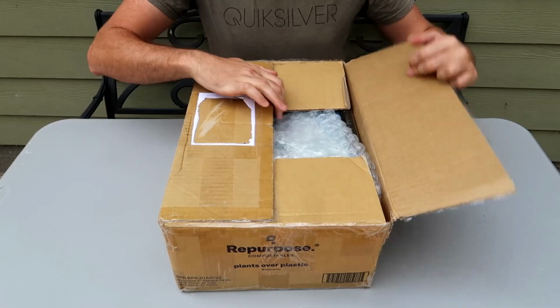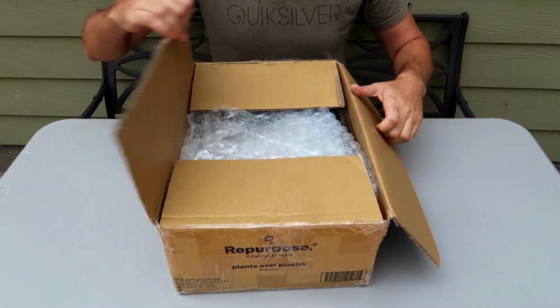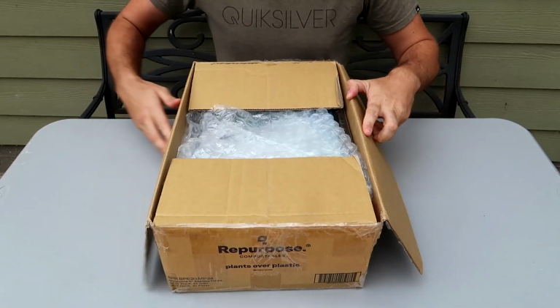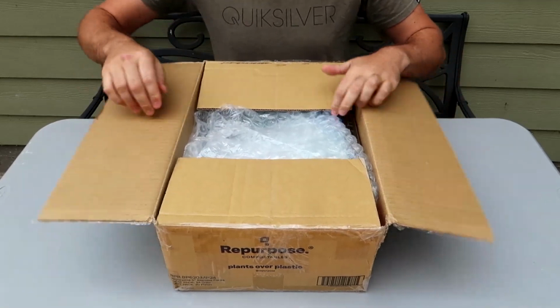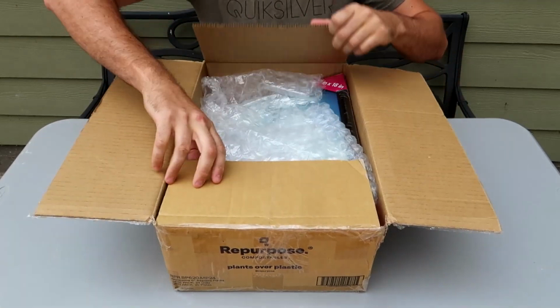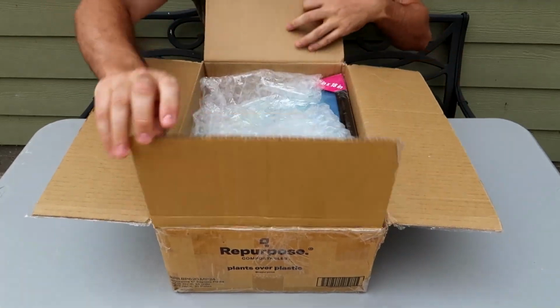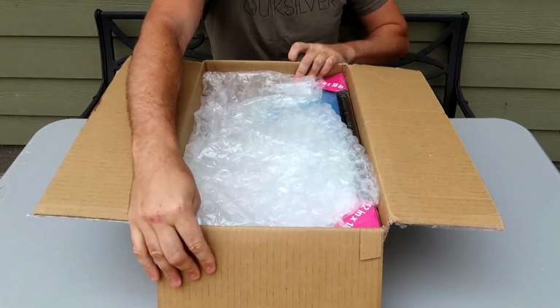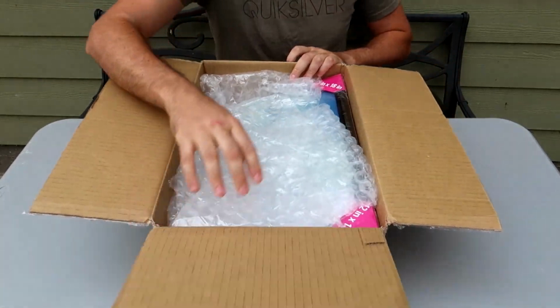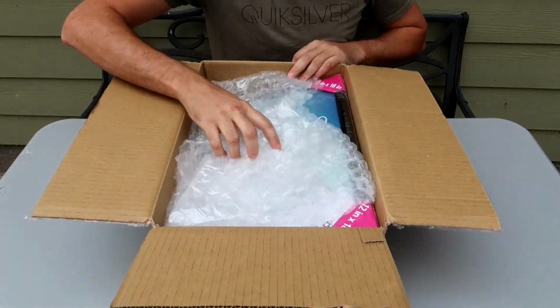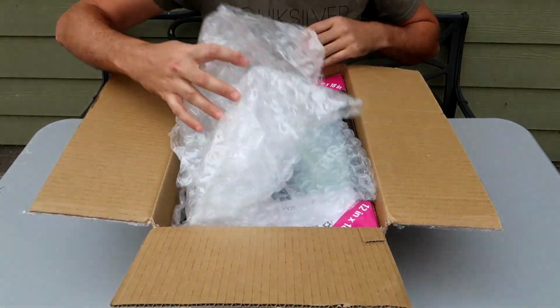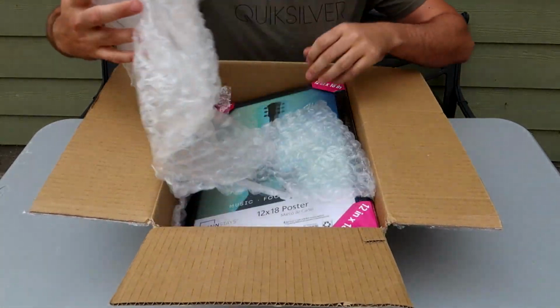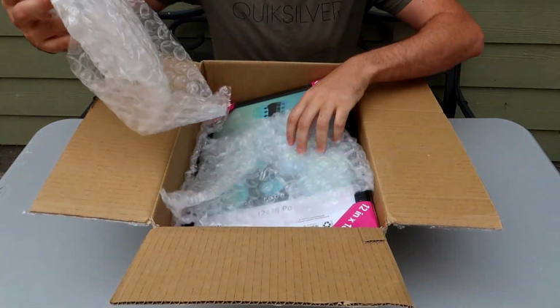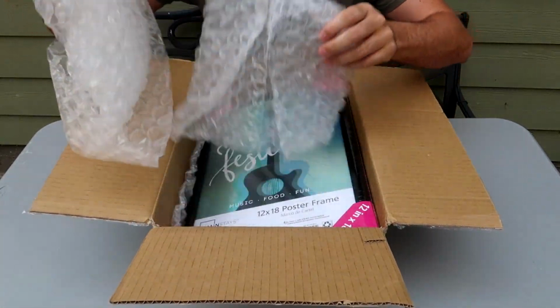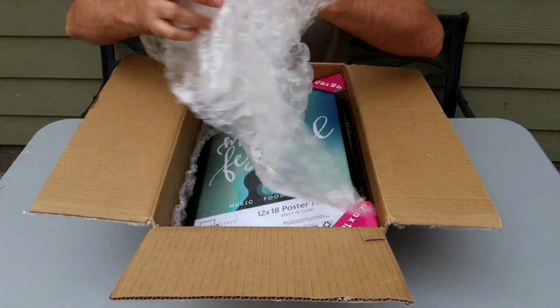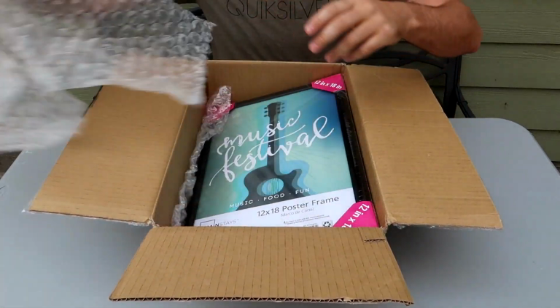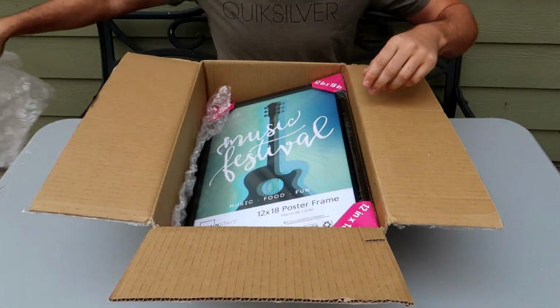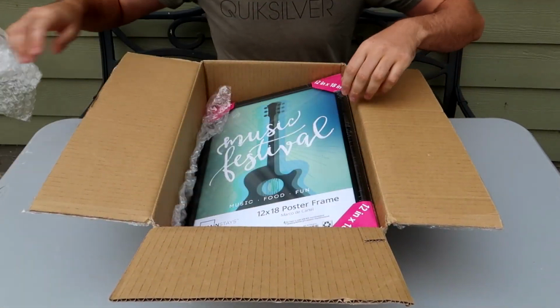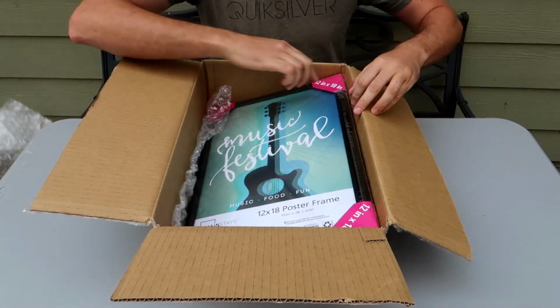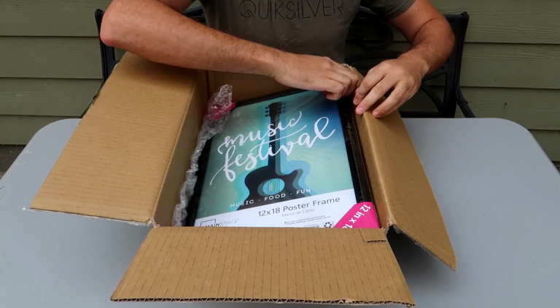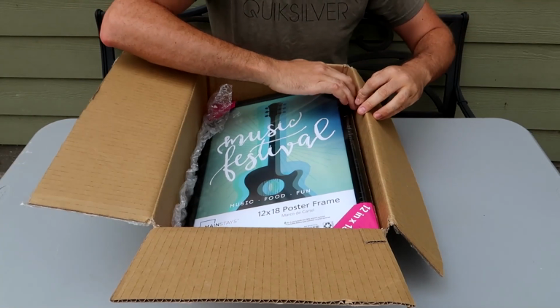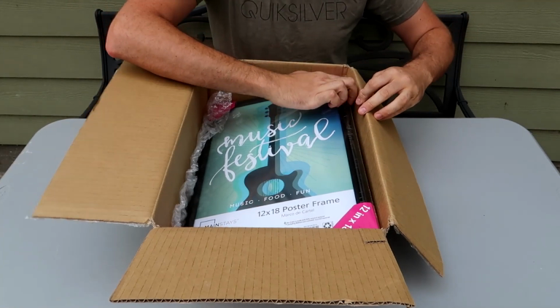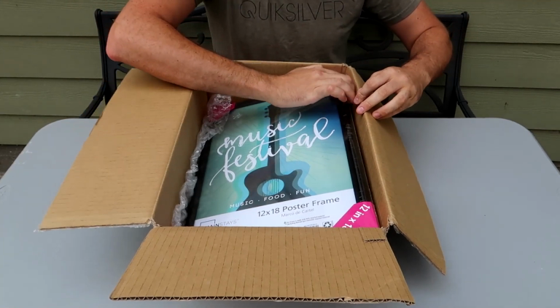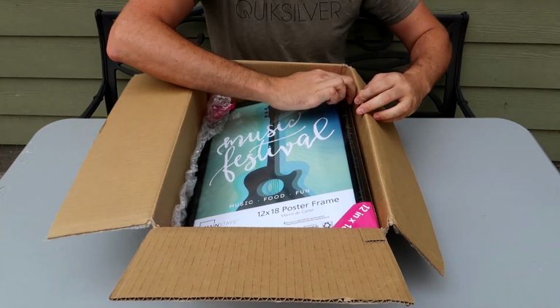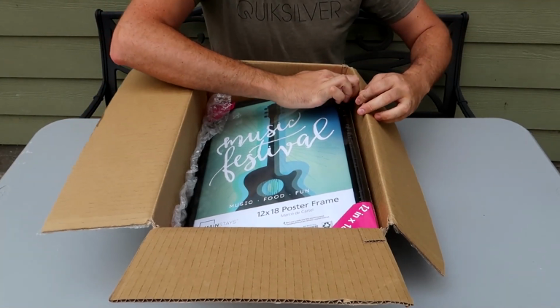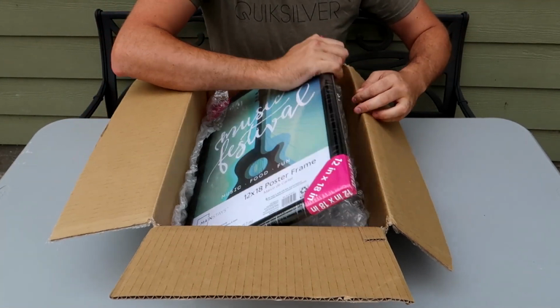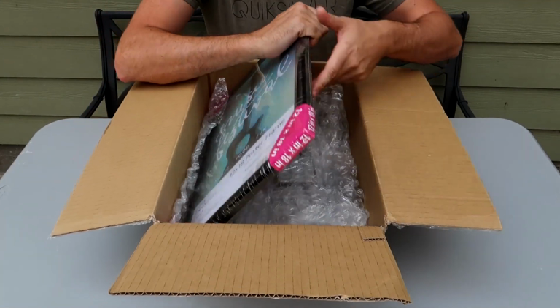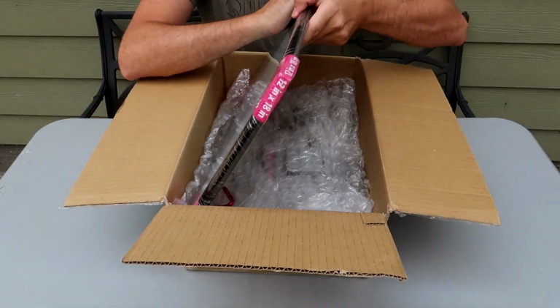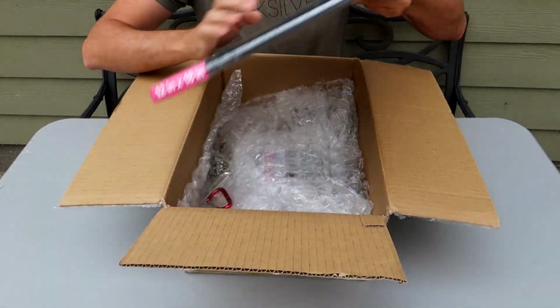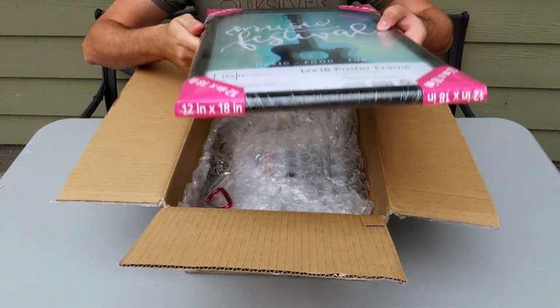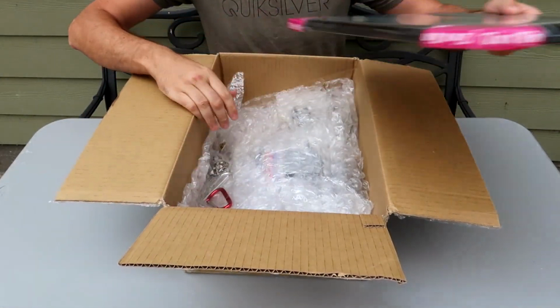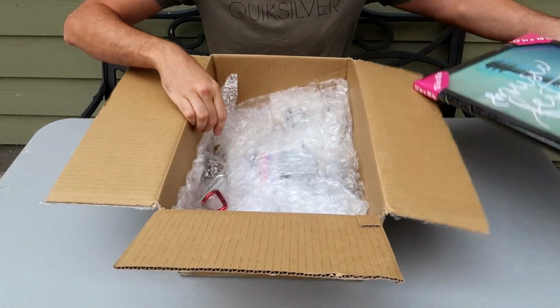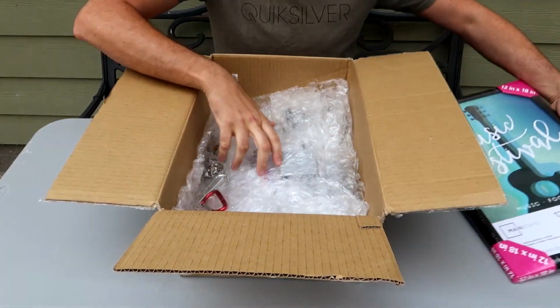Got it here — another junk drawer, this time it's $200. So it looks like we have here a picture frame, brand new. Cool.